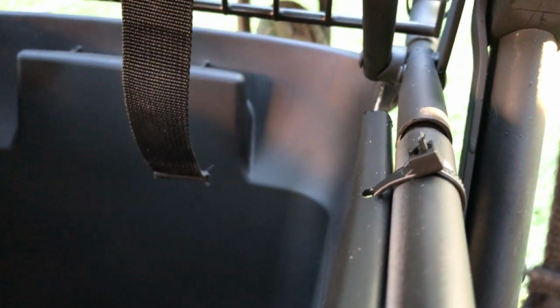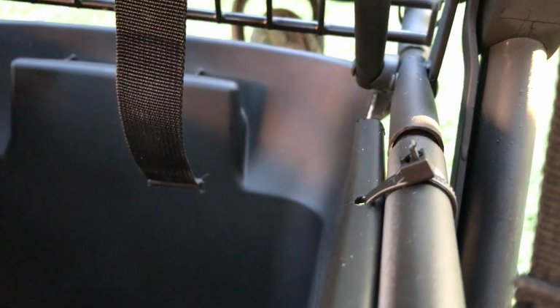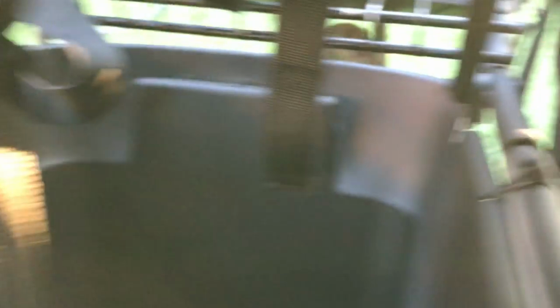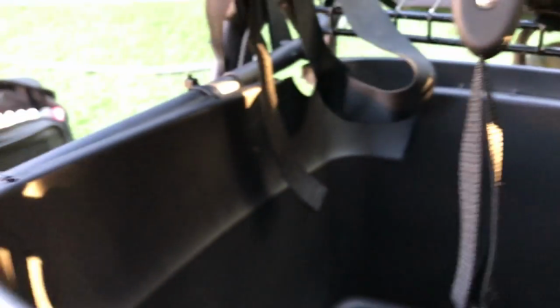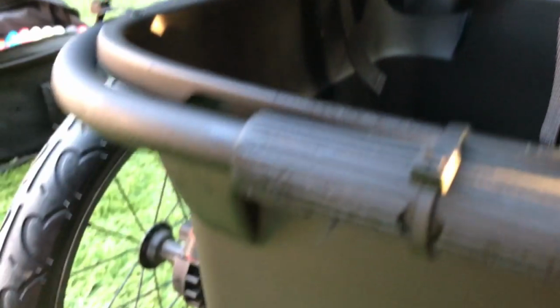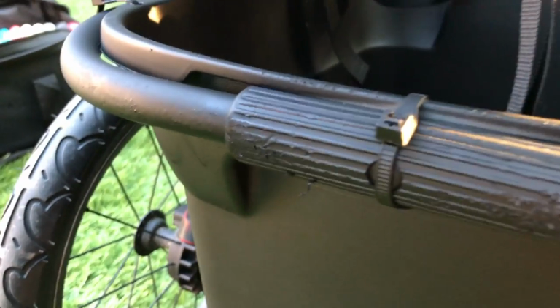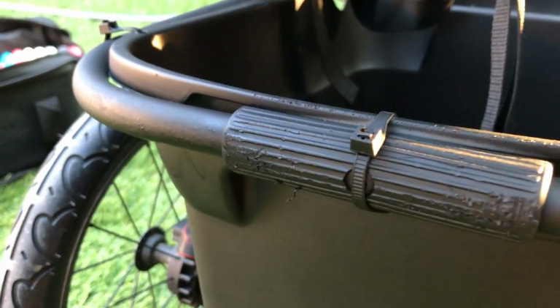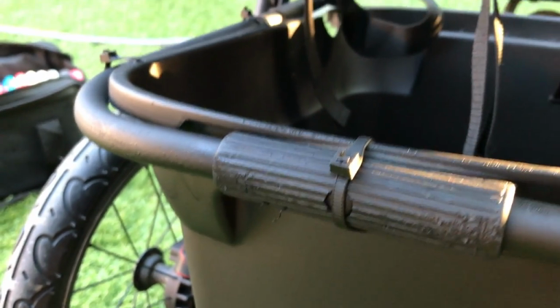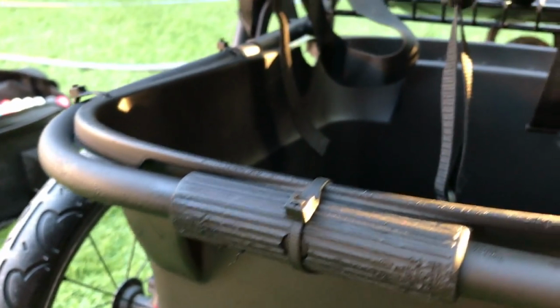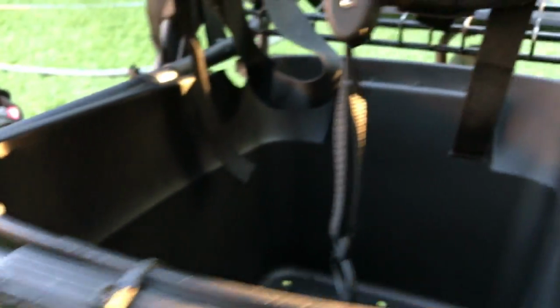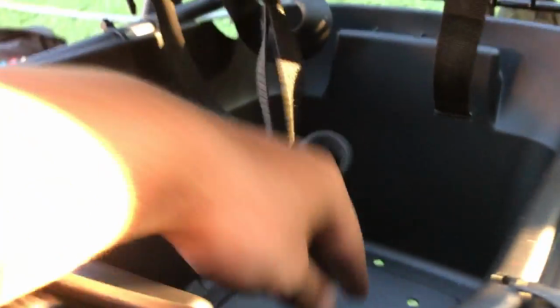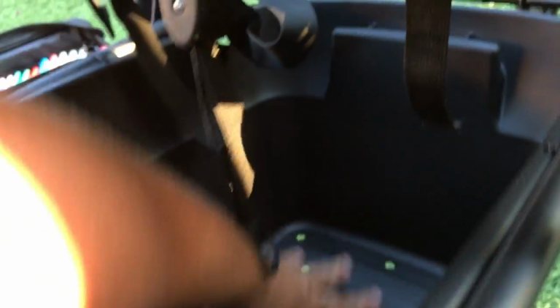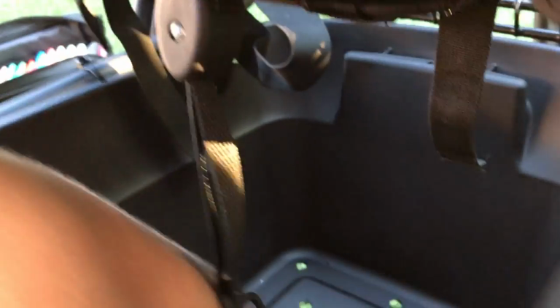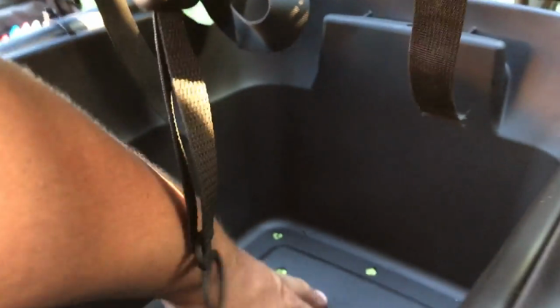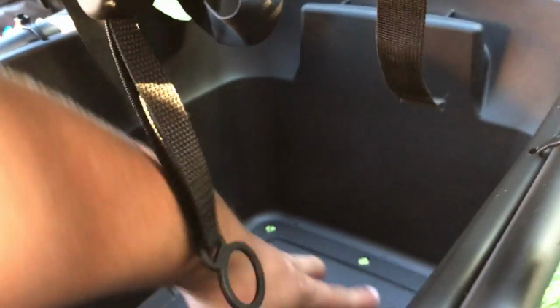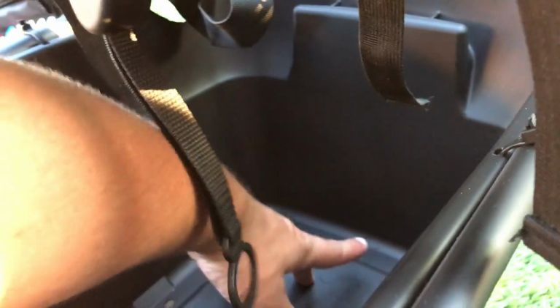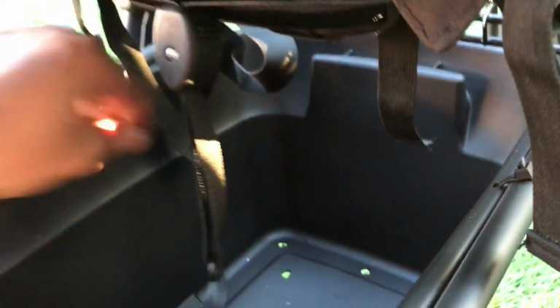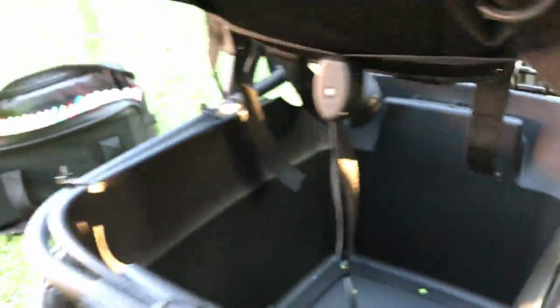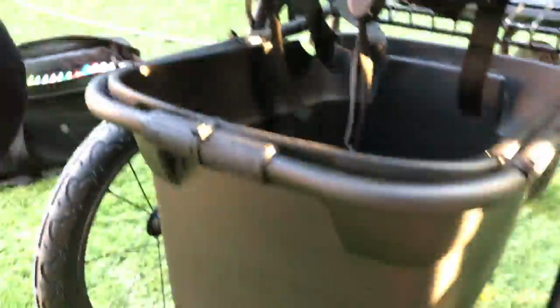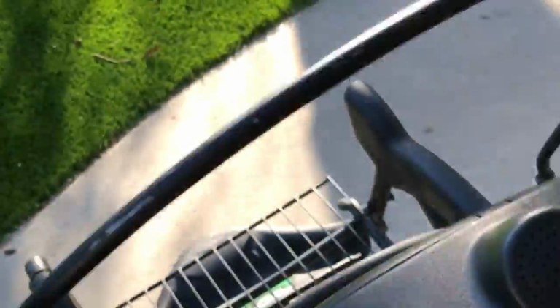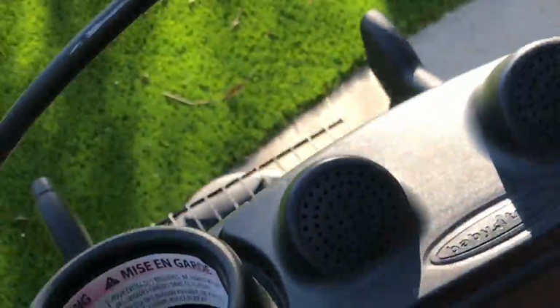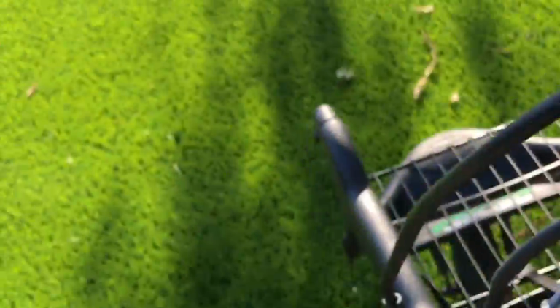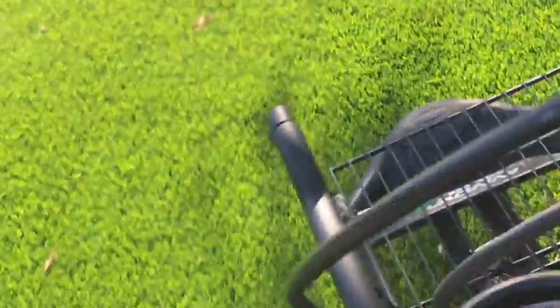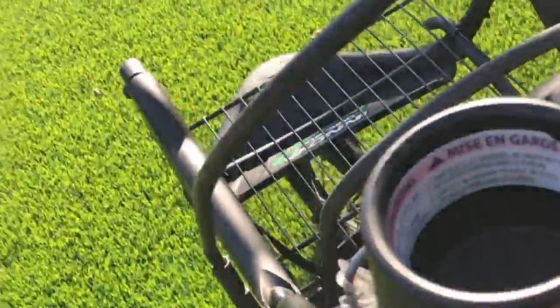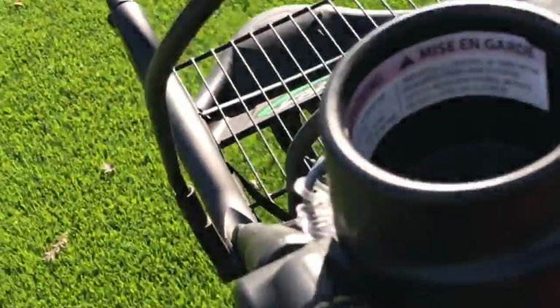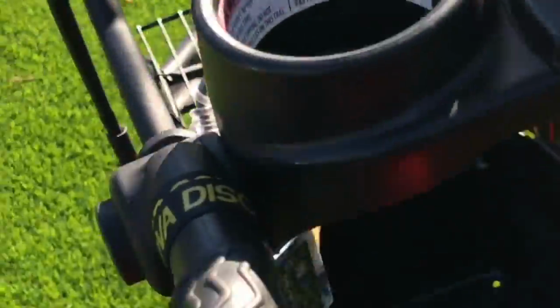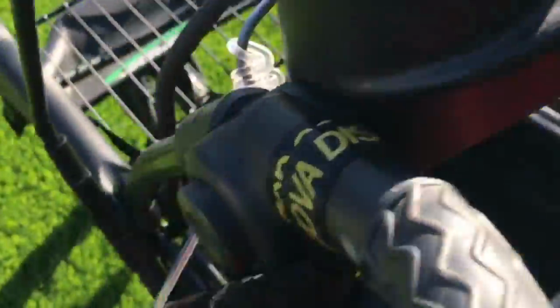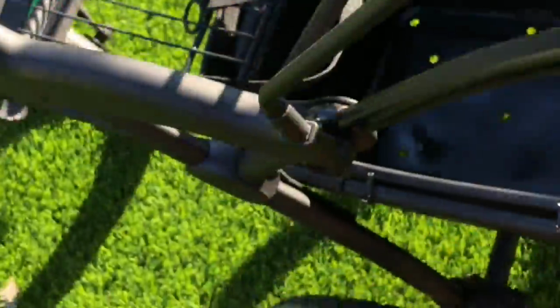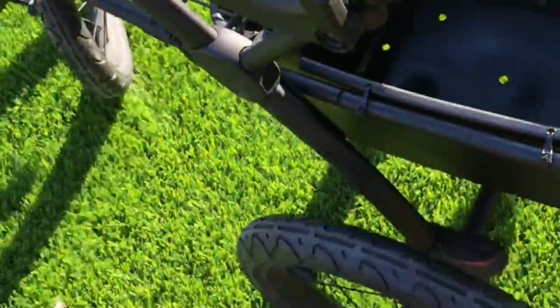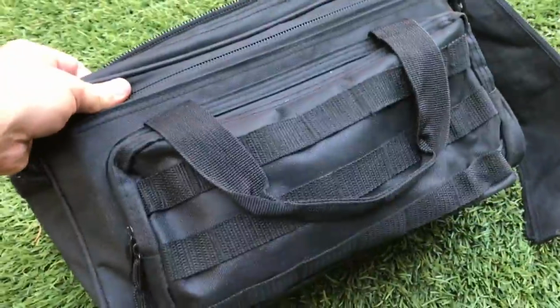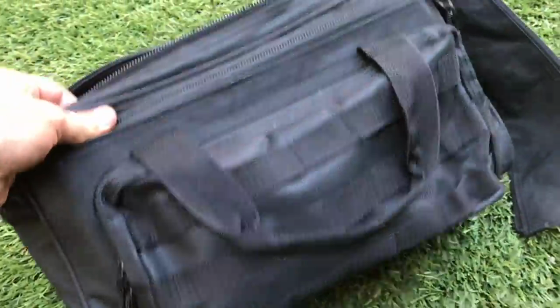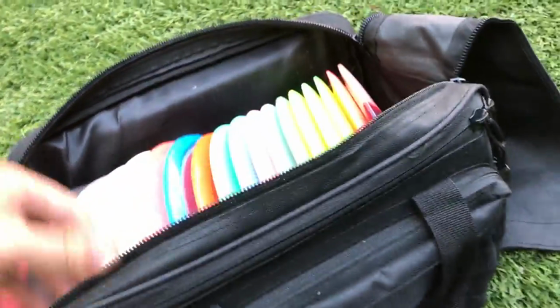I cut a little relief notch in the back so that it would fit underneath. This thing's pretty sturdy, I don't think it's going anywhere. After that, I just spray painted the entire thing matte black and got it ready to go.